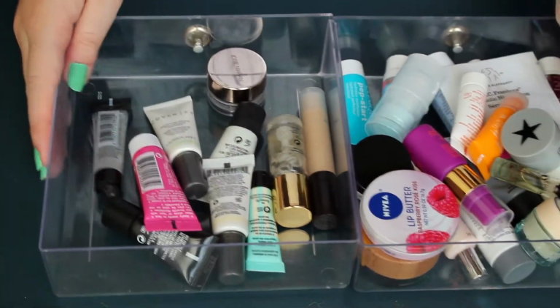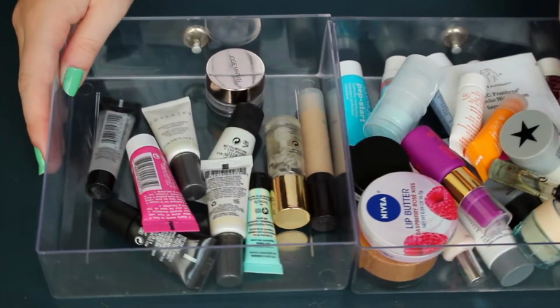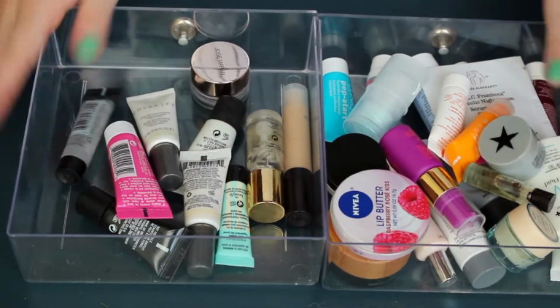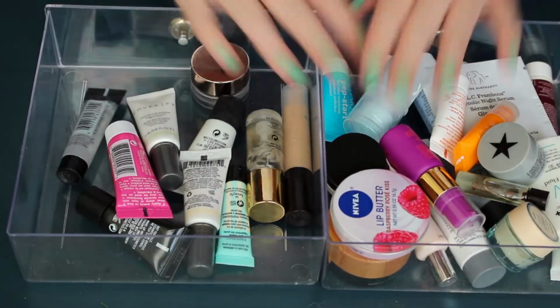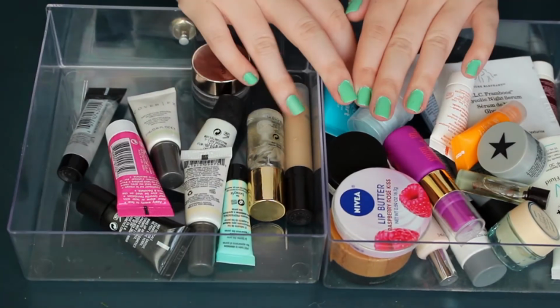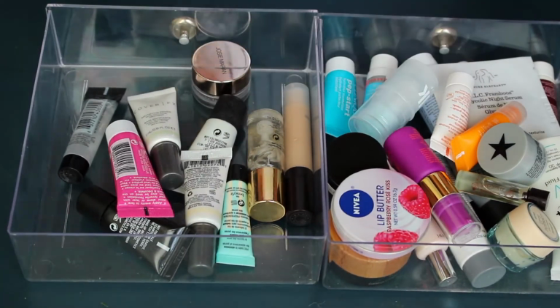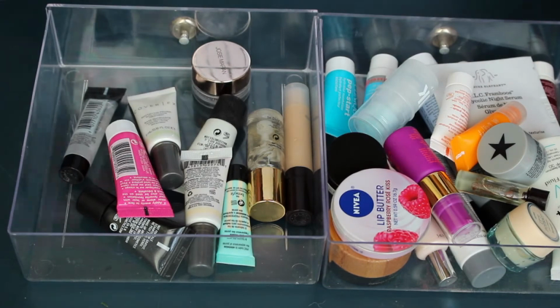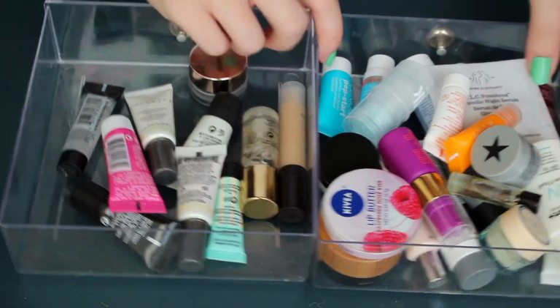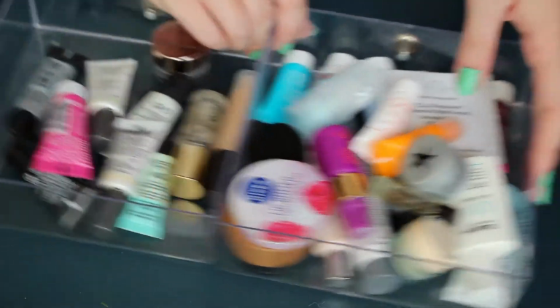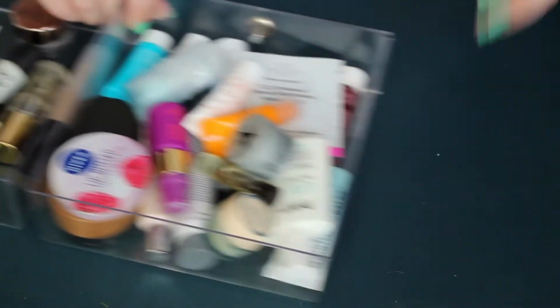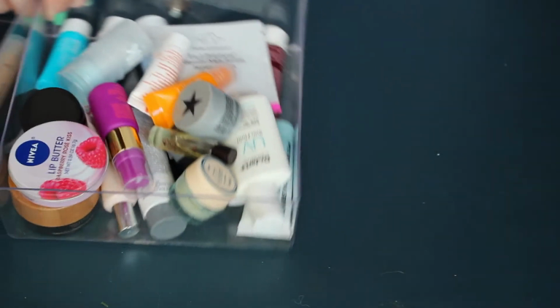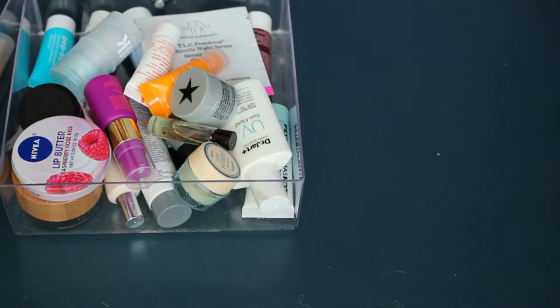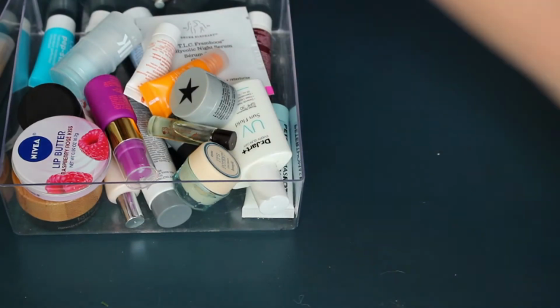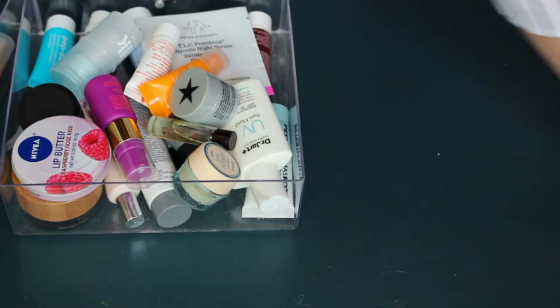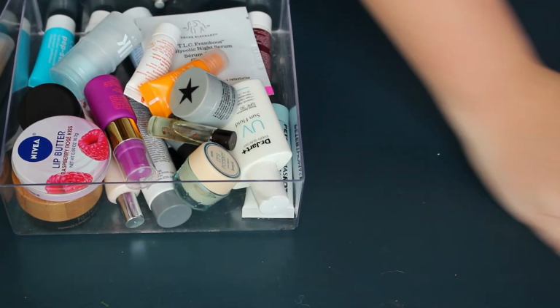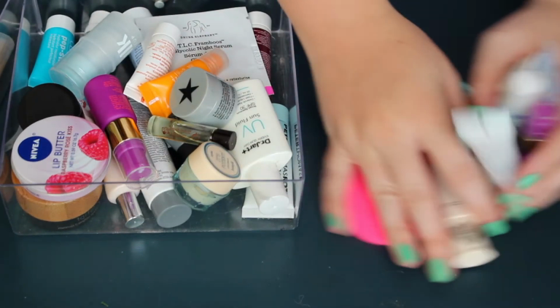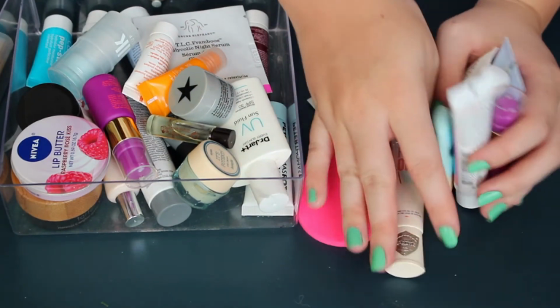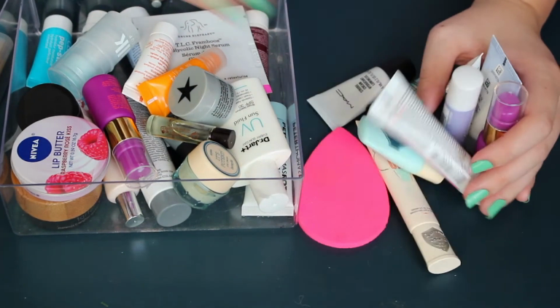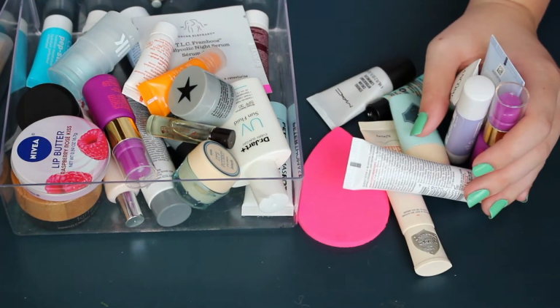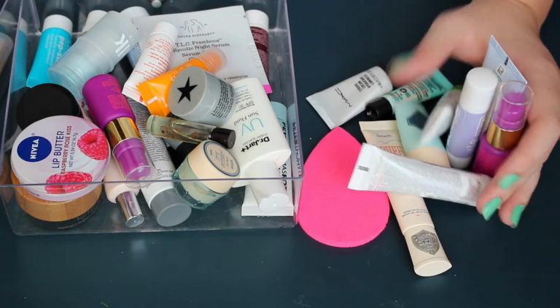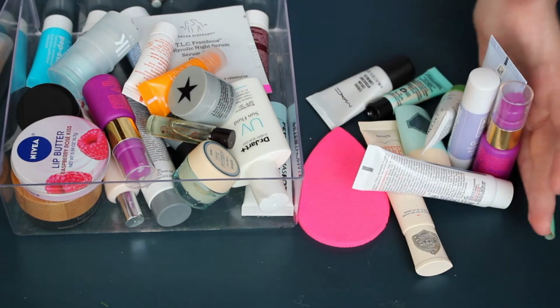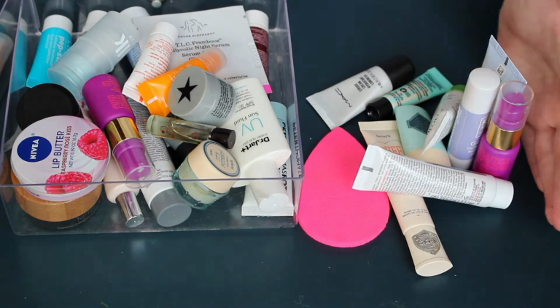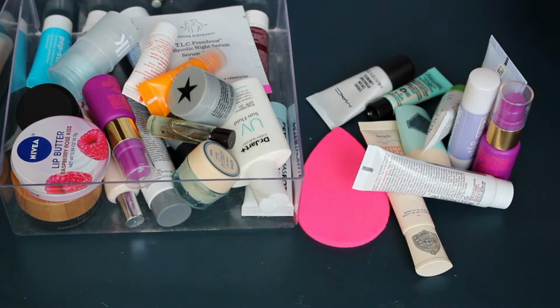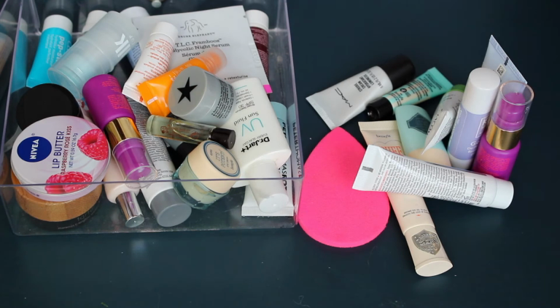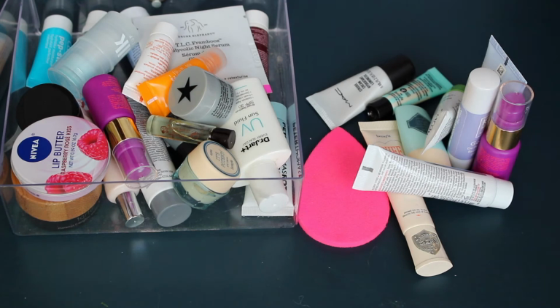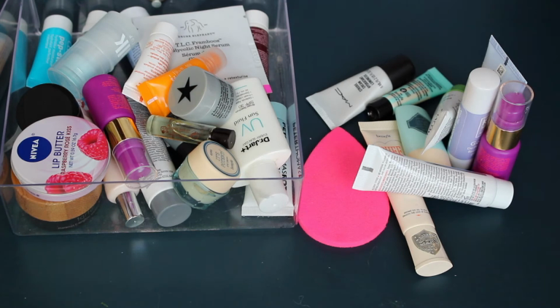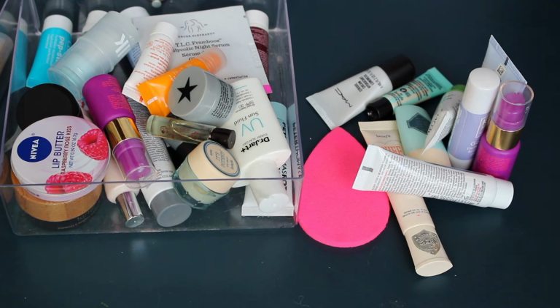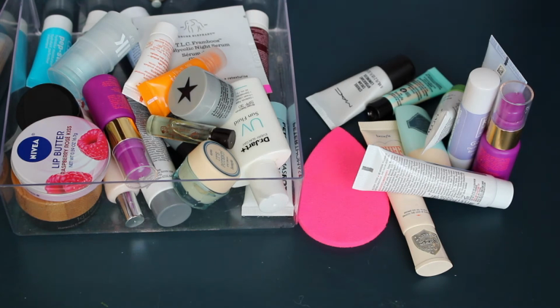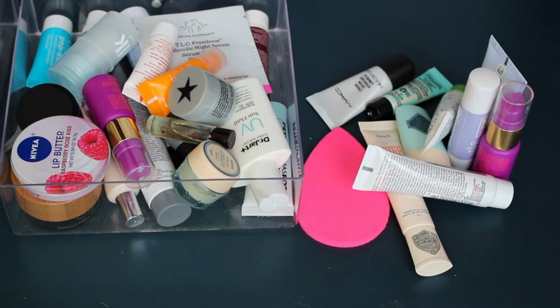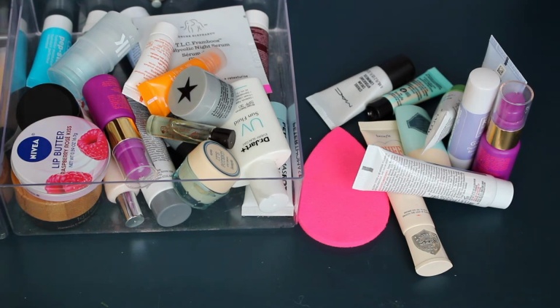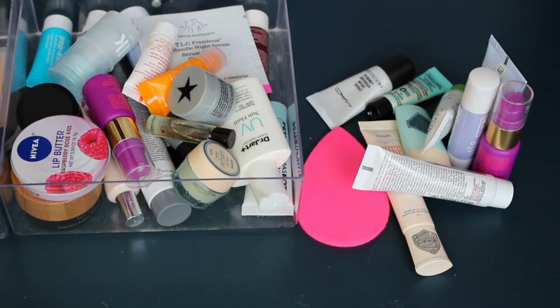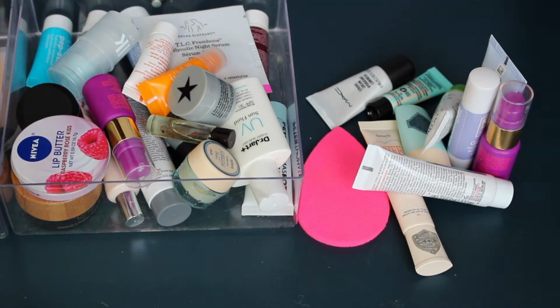So yet again not getting rid of a ton. This is everything I'm keeping and everything I'm getting rid of — not awful but not great.